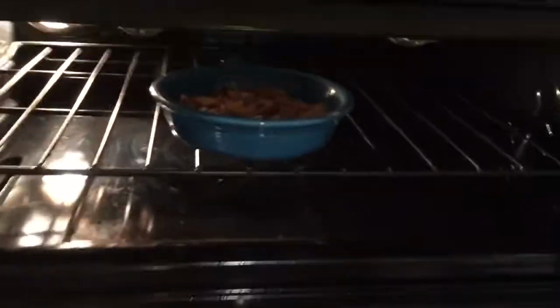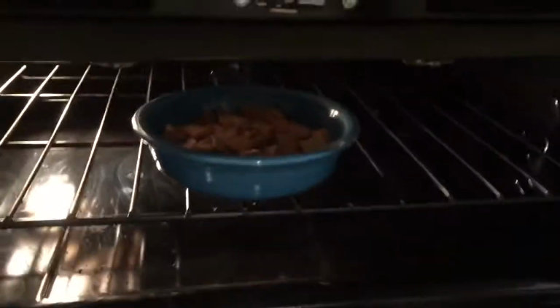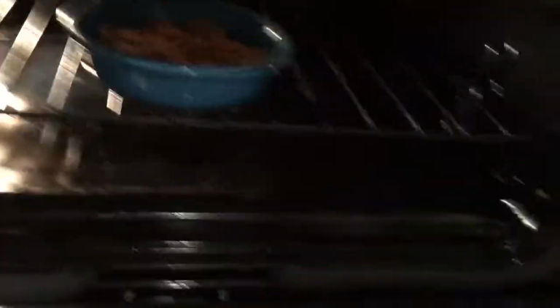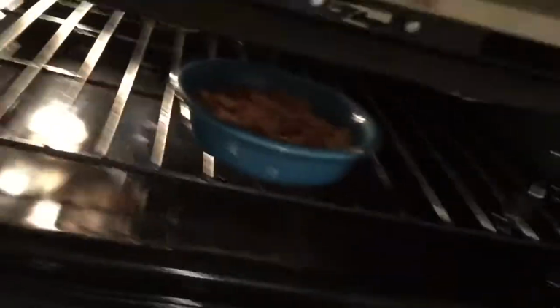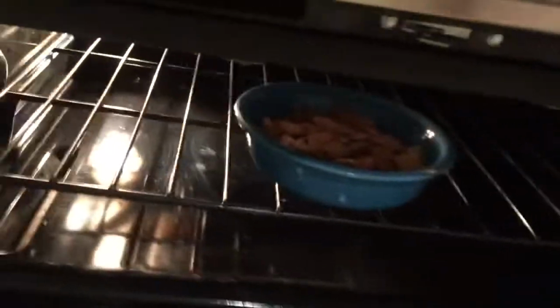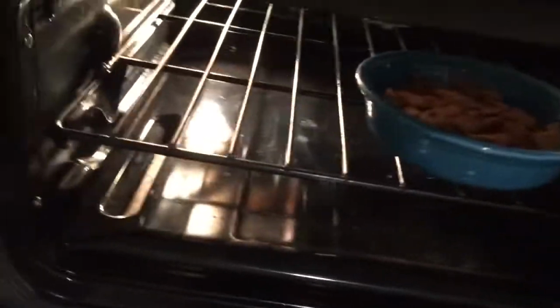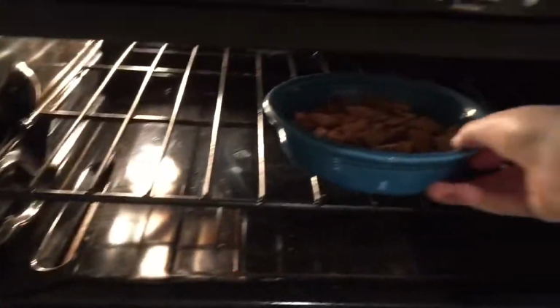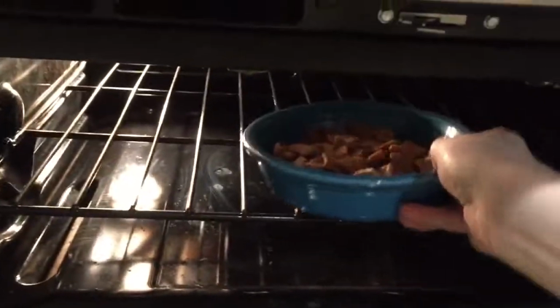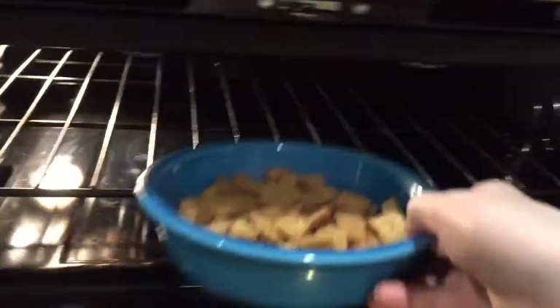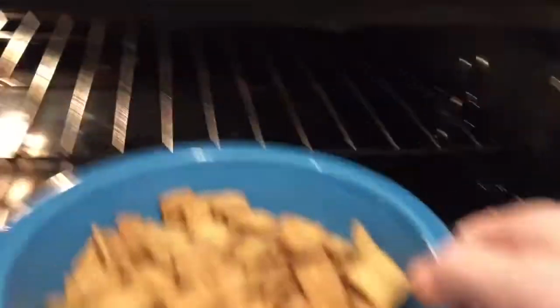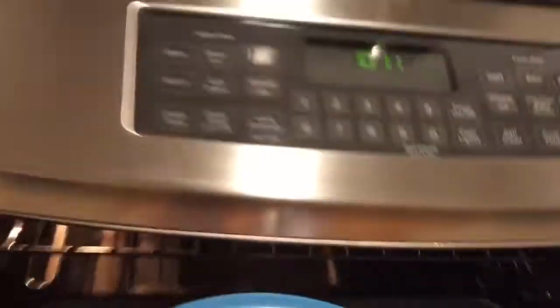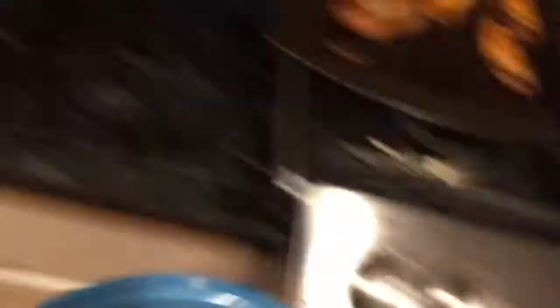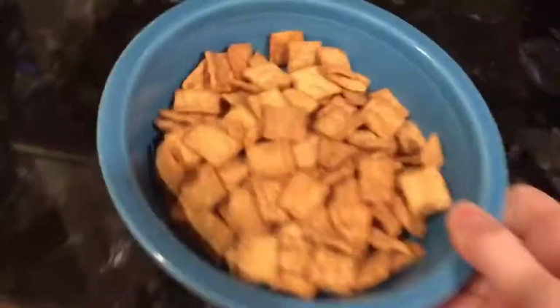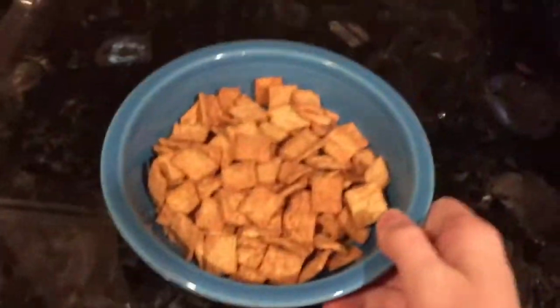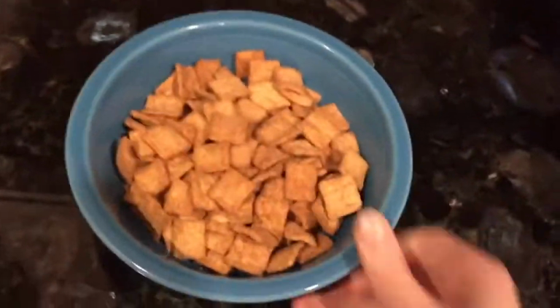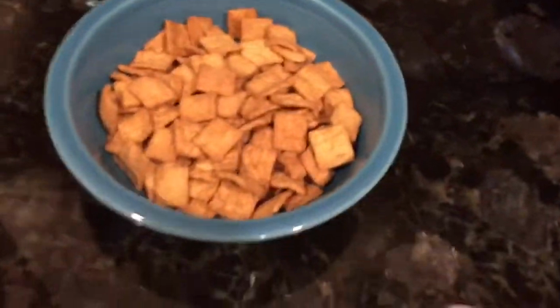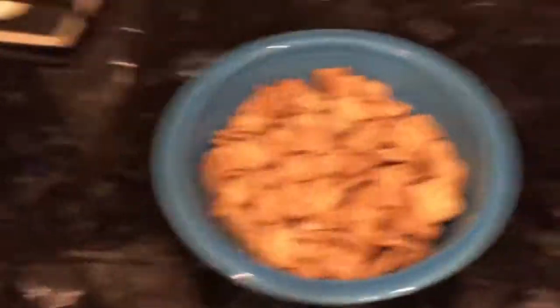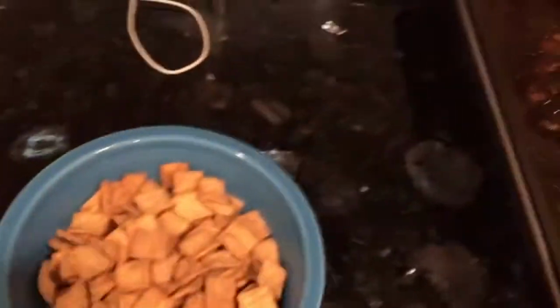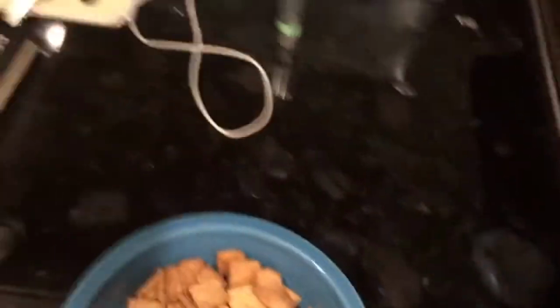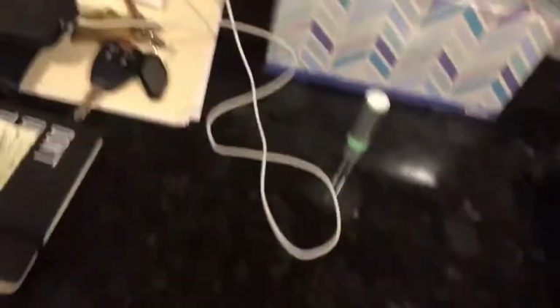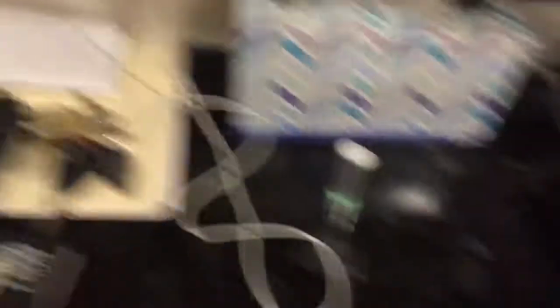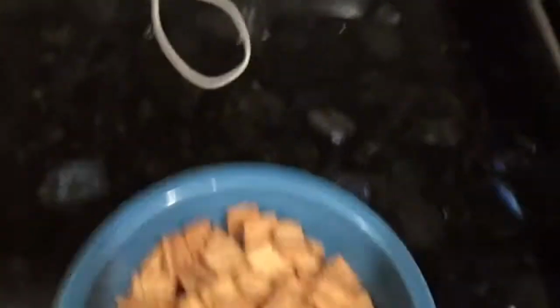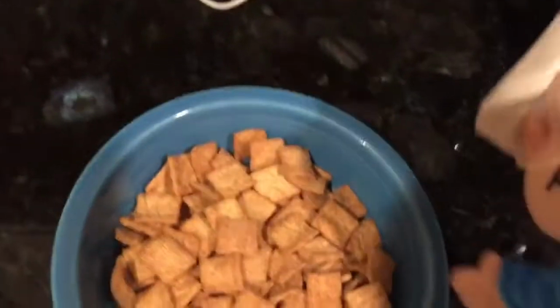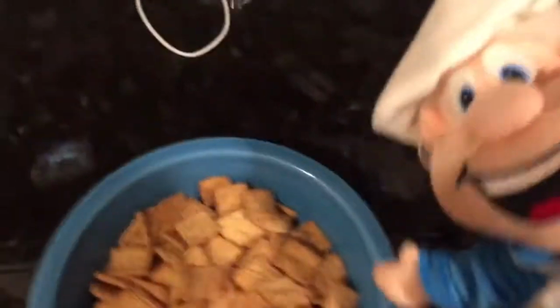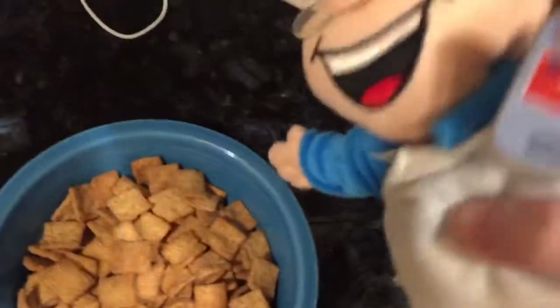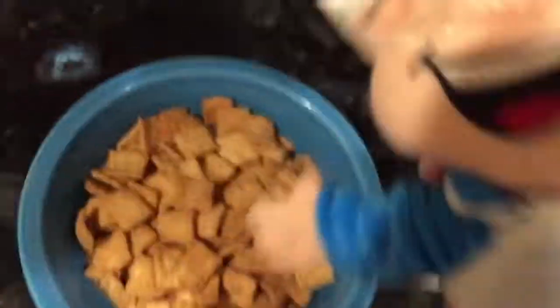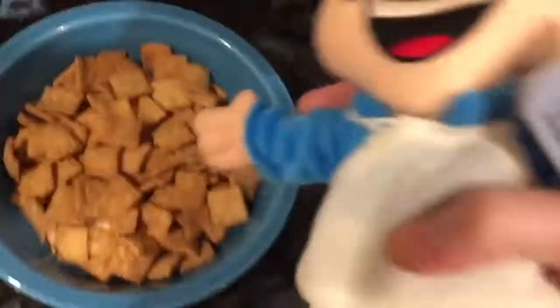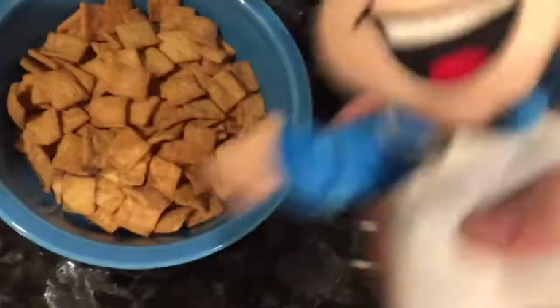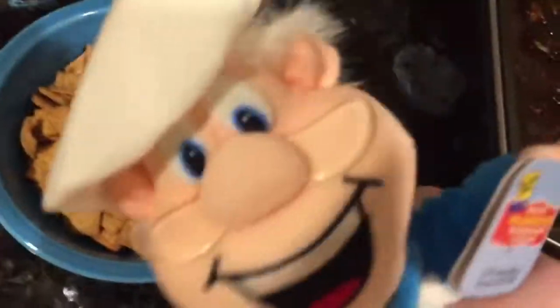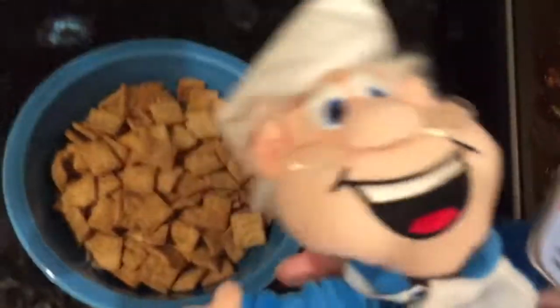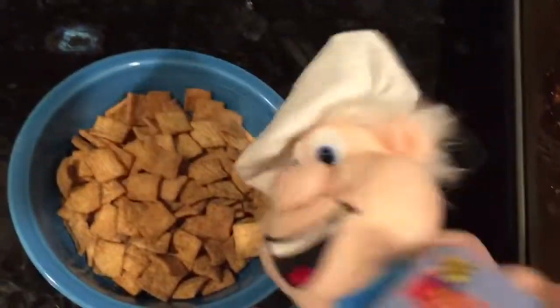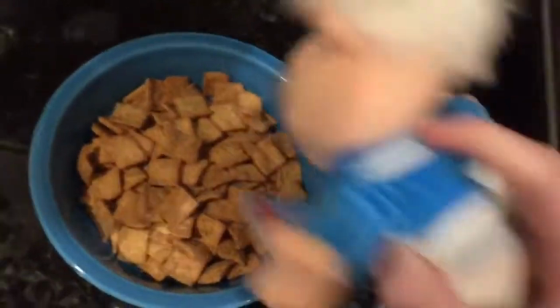Oh yeah, that looks good. Get it out of there. Yeah, oh yeah. Yes. There you go — Cinnamon Toast Crunch, the homemade way.